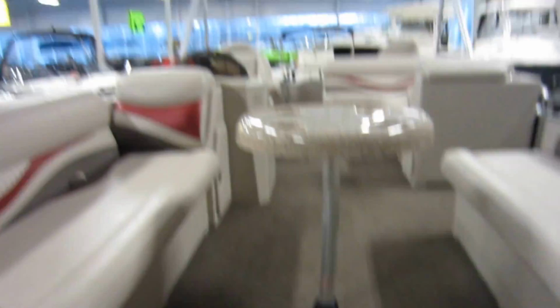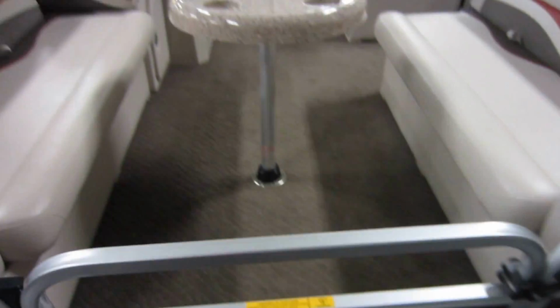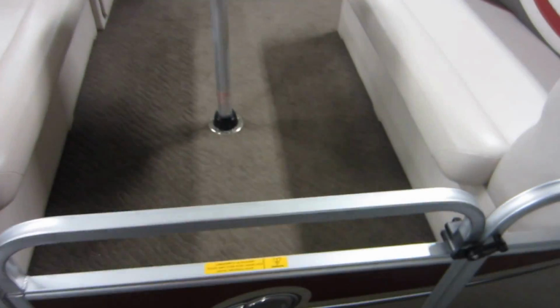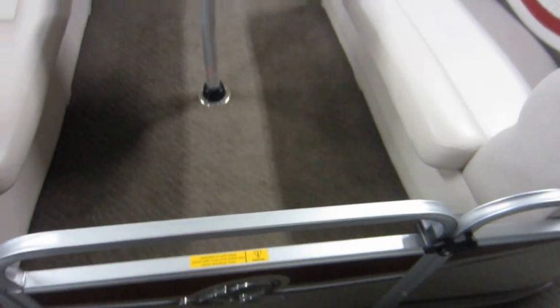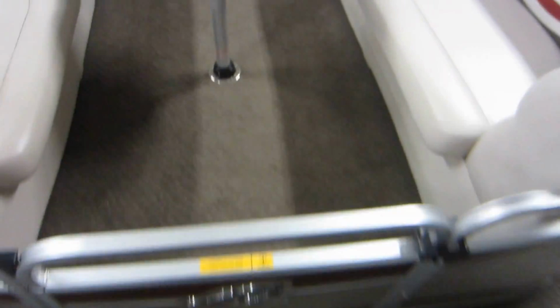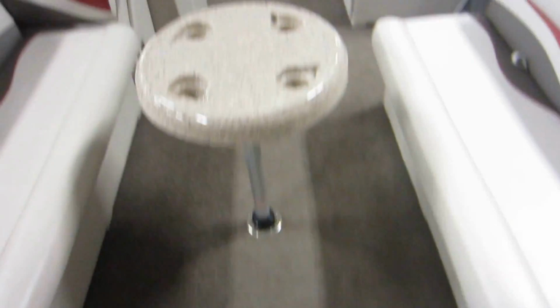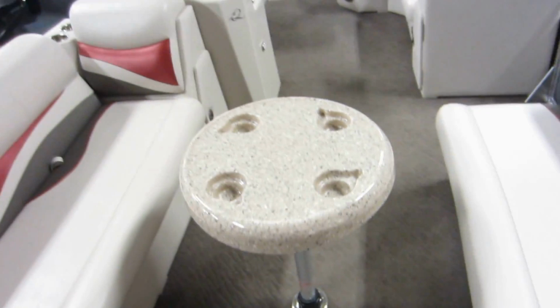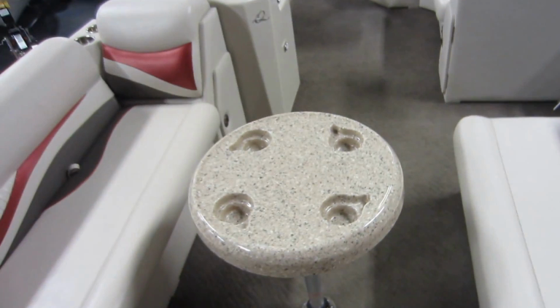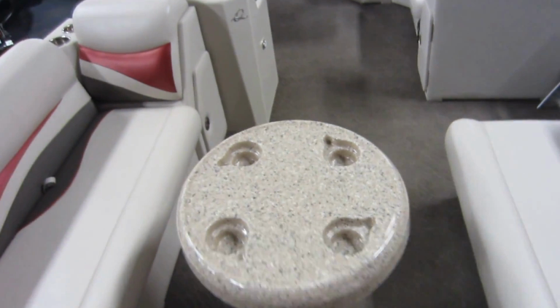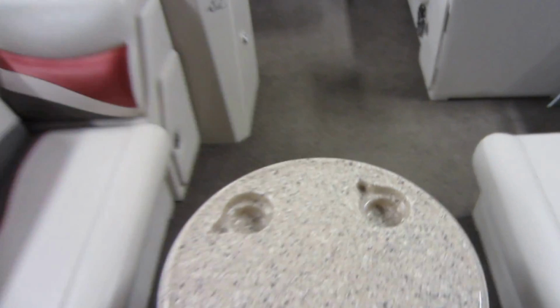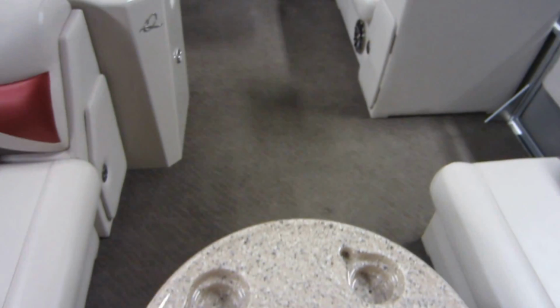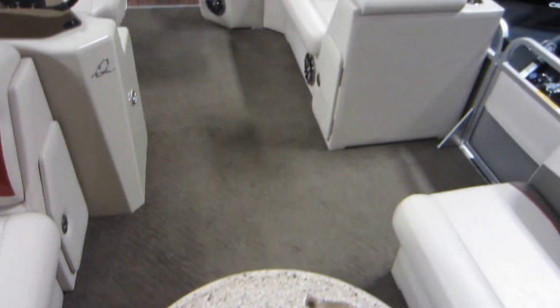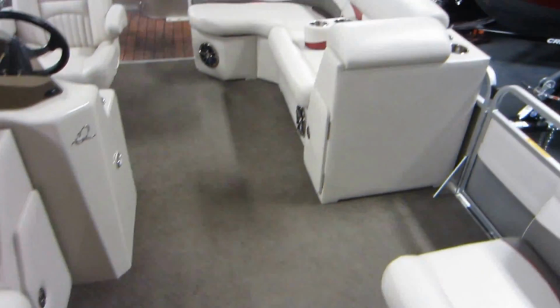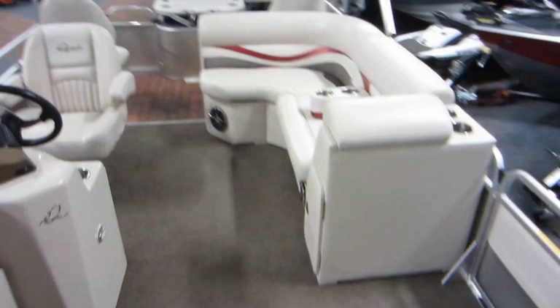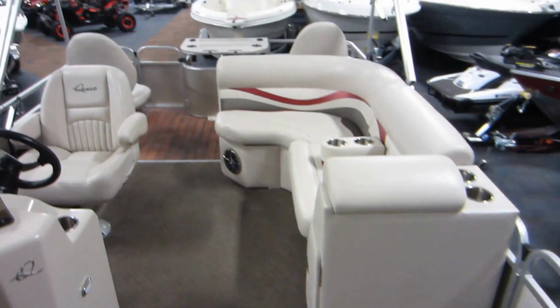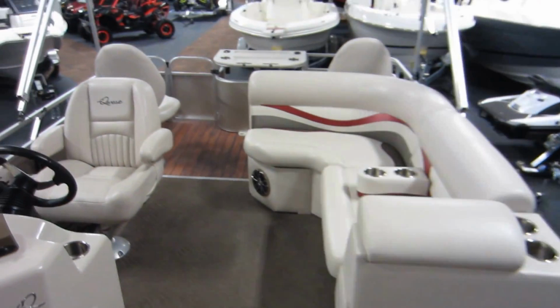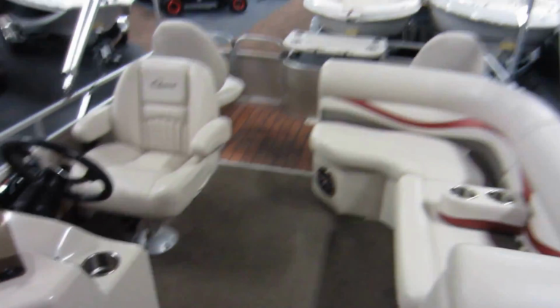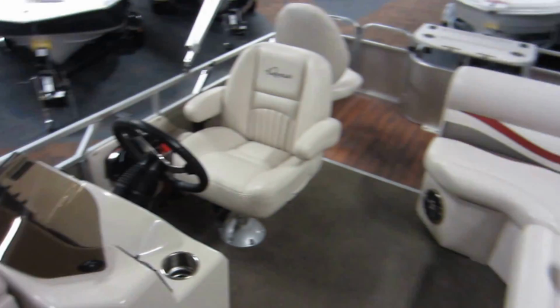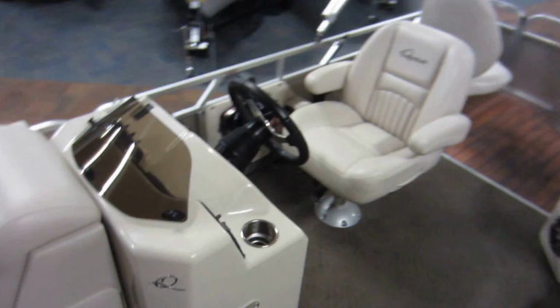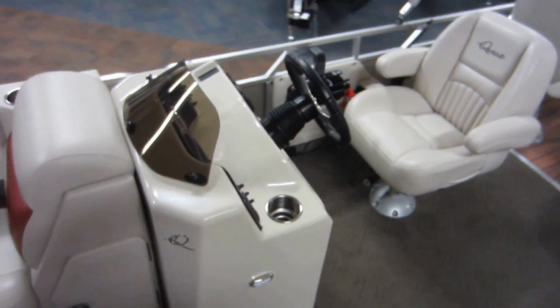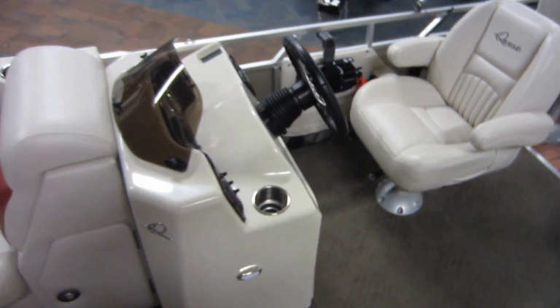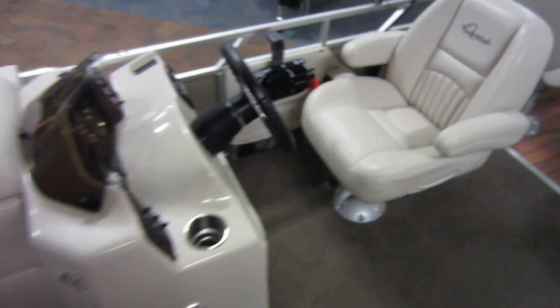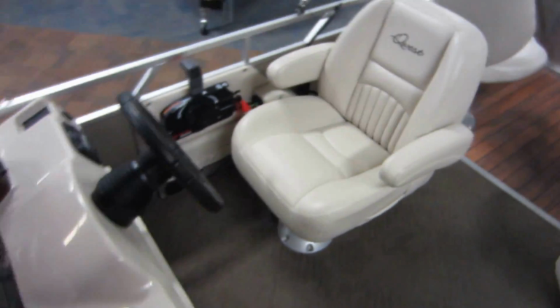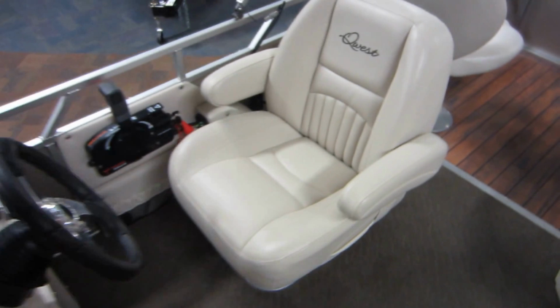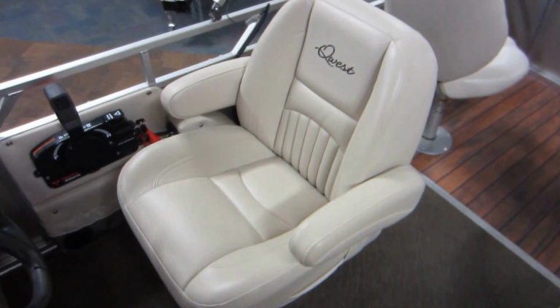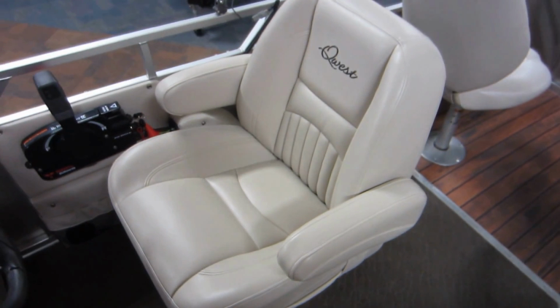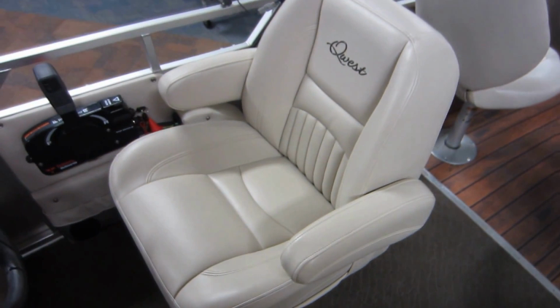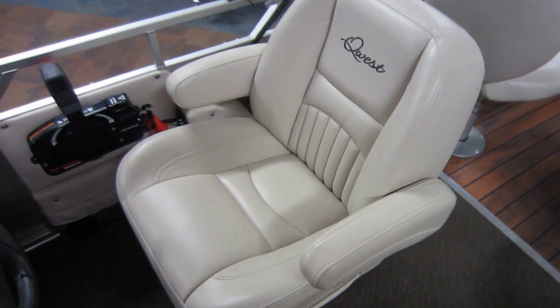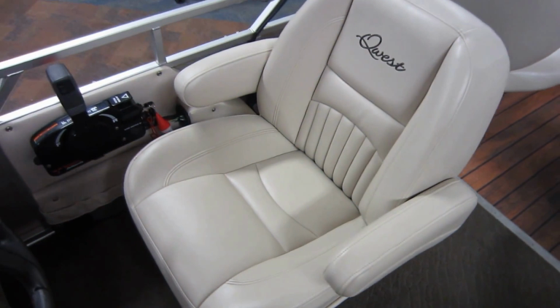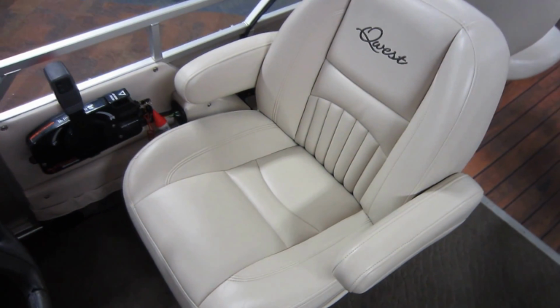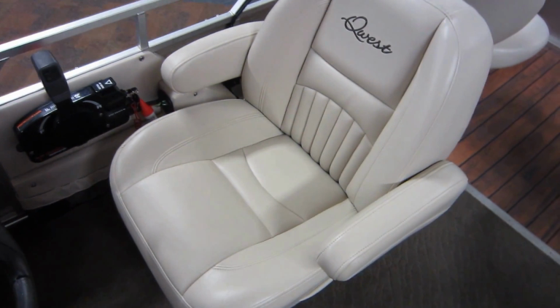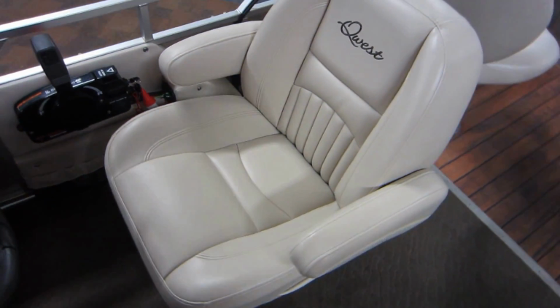It's got the front entry and exit. Single console driver's seat with armrests, slide-in swivel seat.